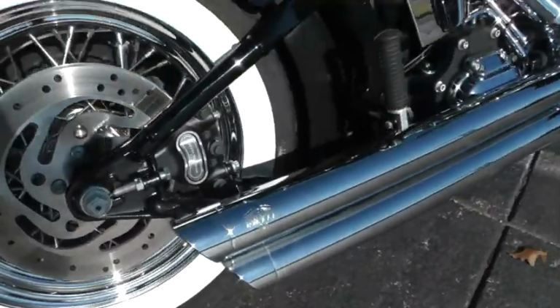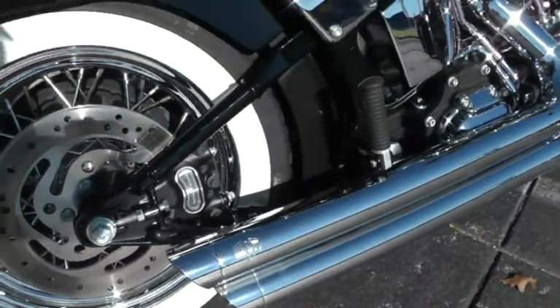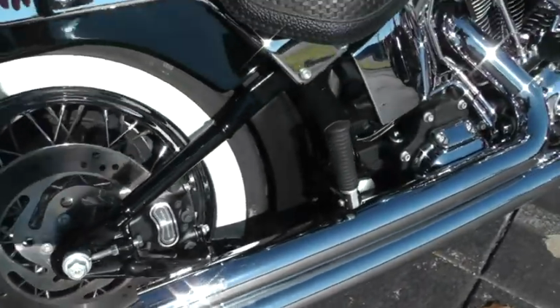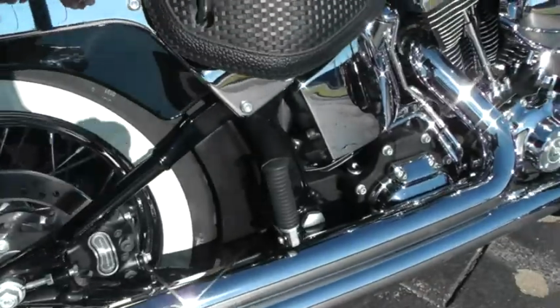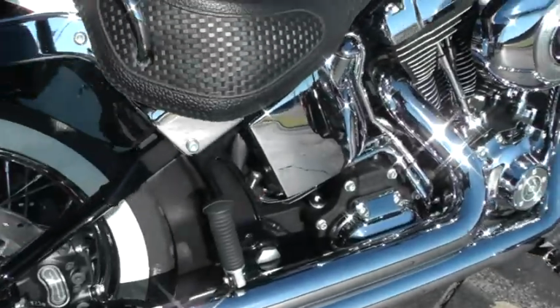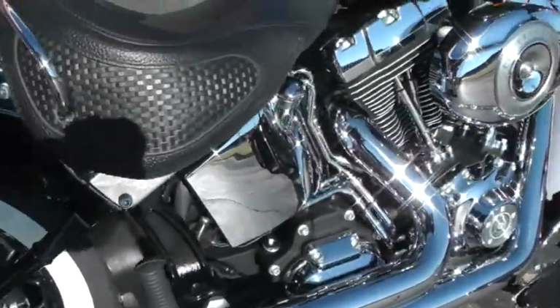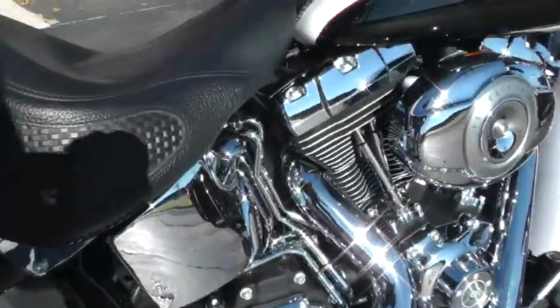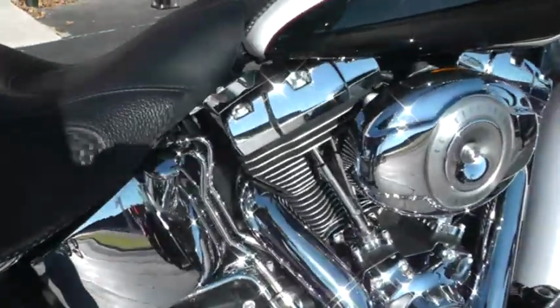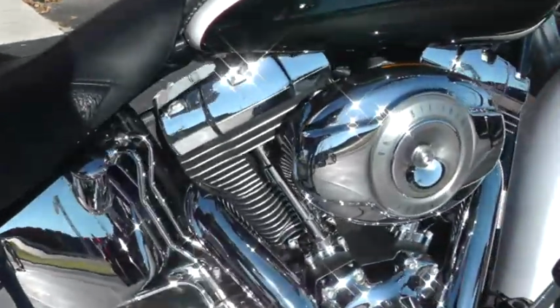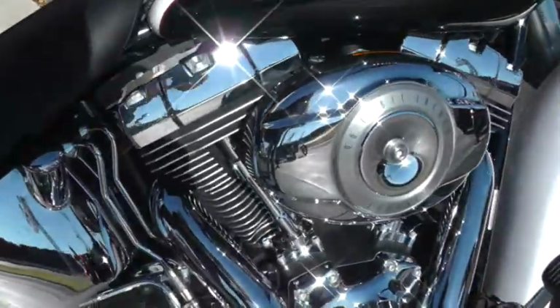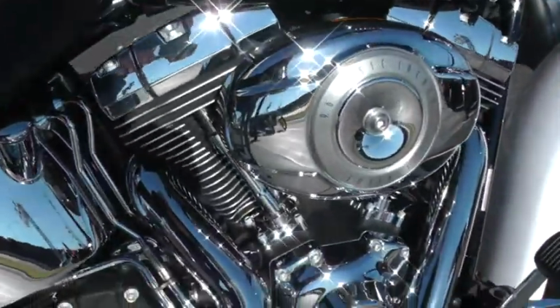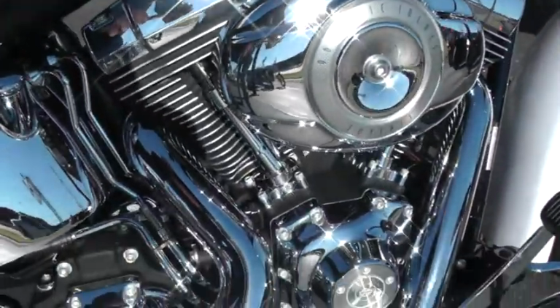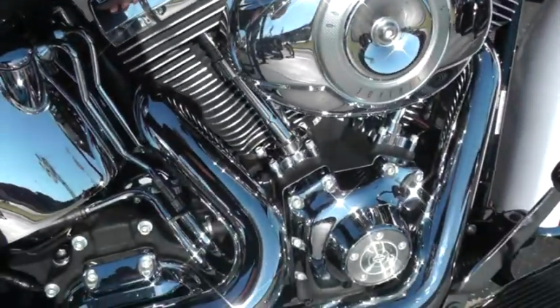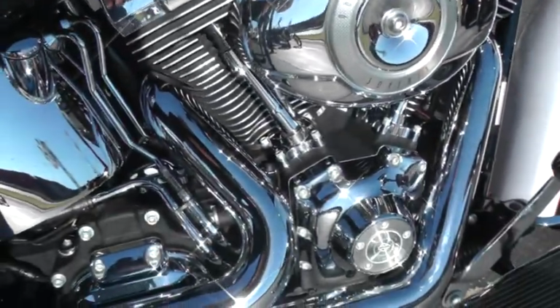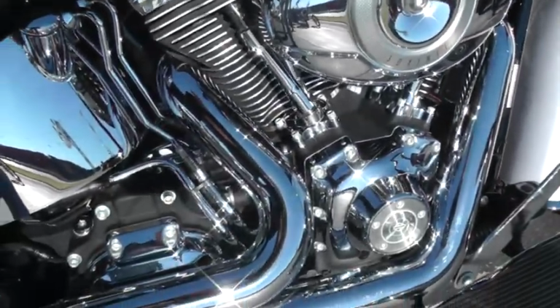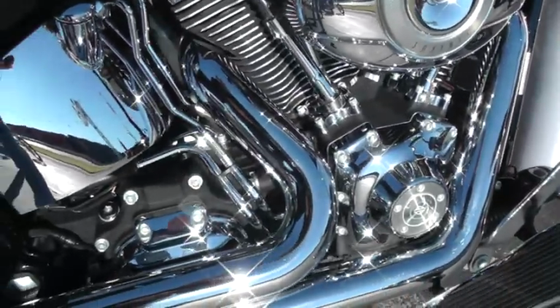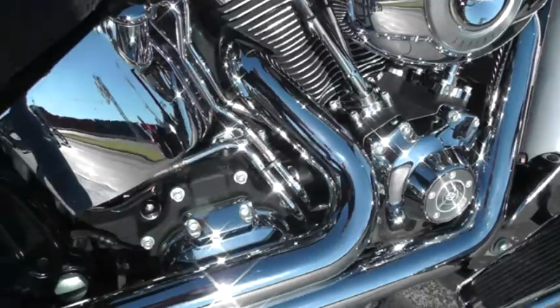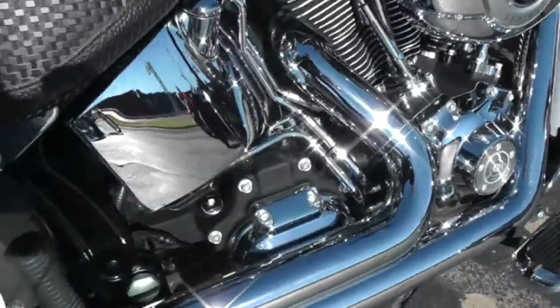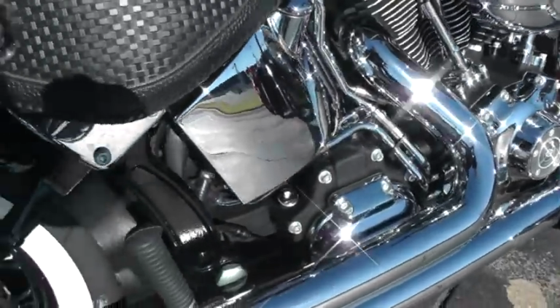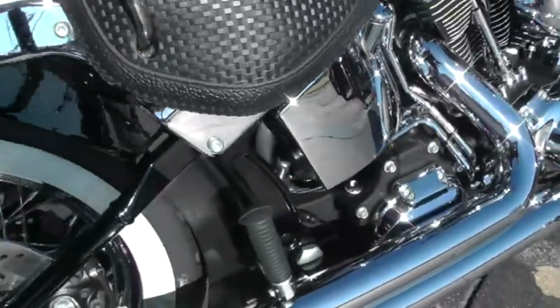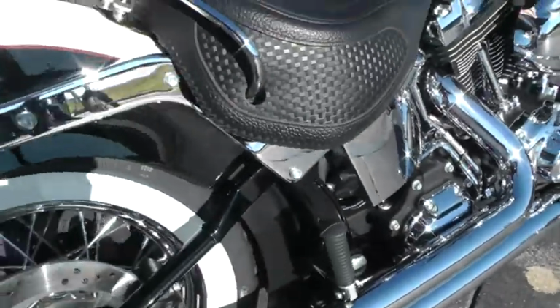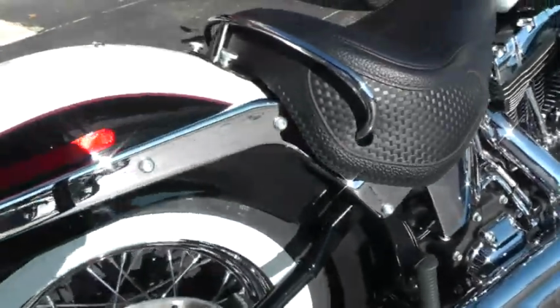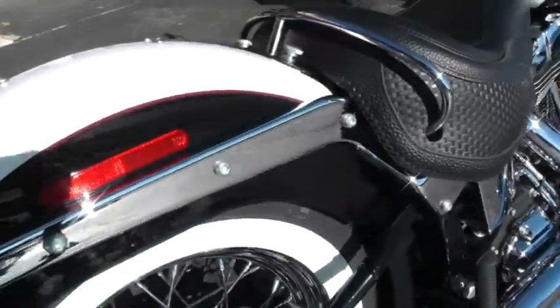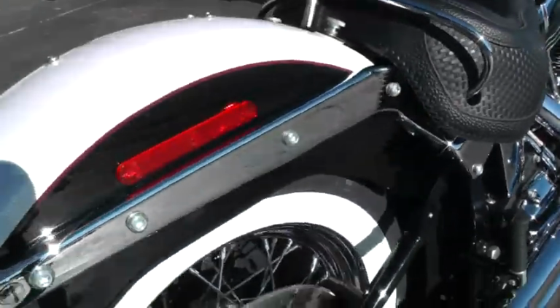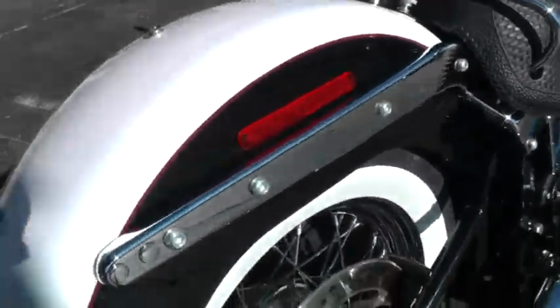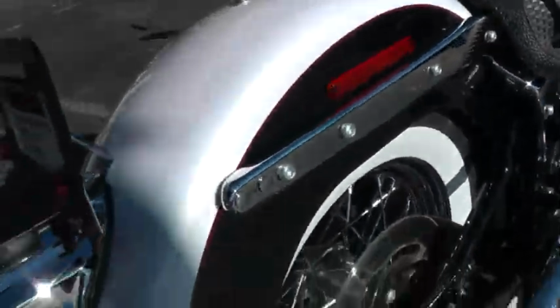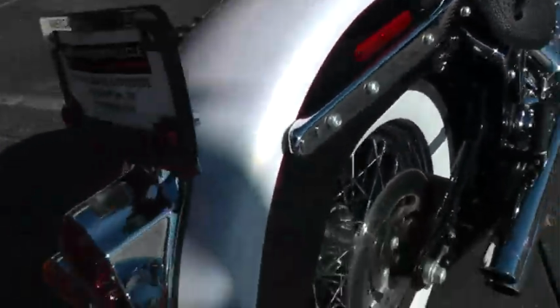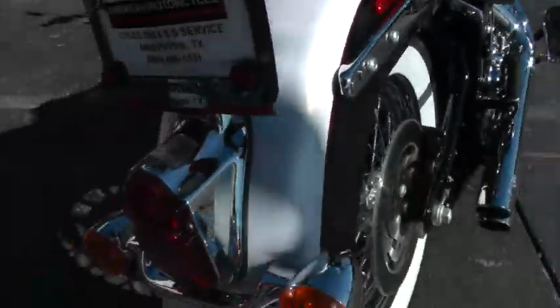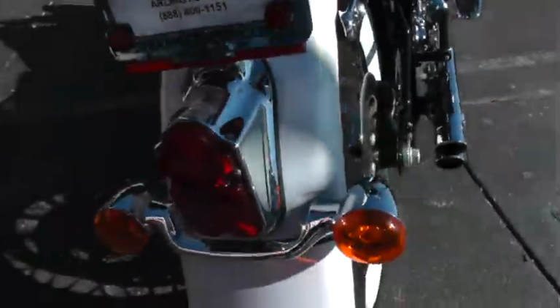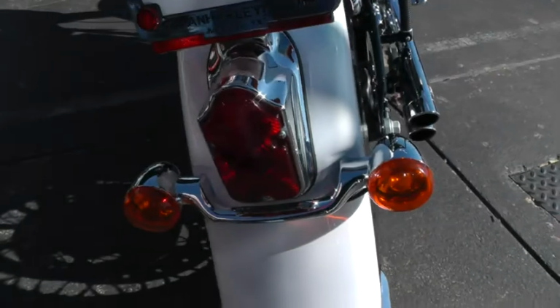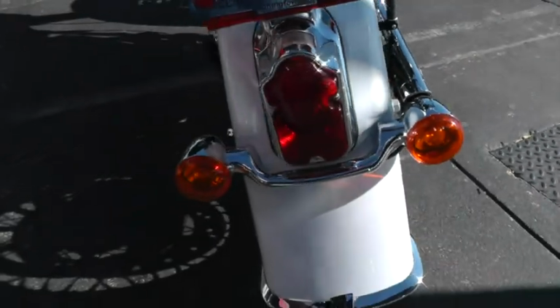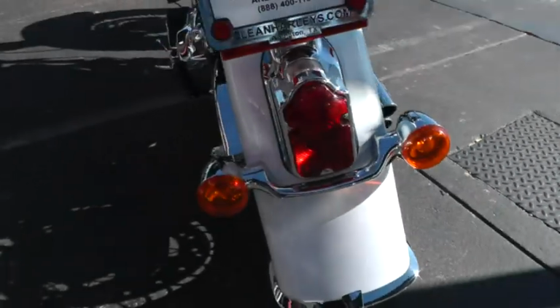They really sound good on this bike. It's got a 96-inch motor, six-speed transmission. All the chrome and paint just looks great on this bike. Runs really, really nice.